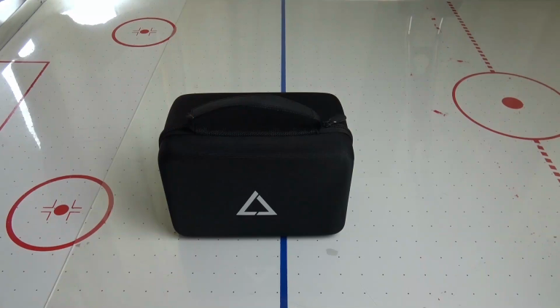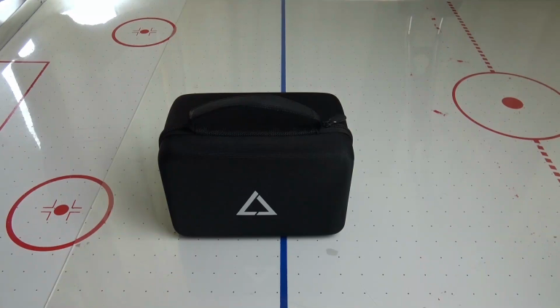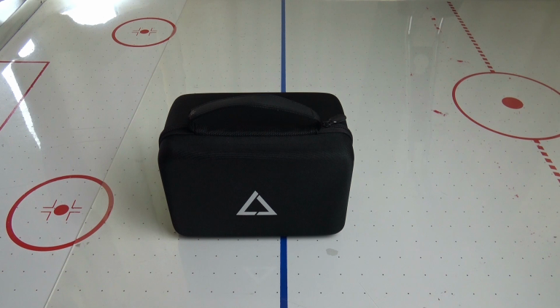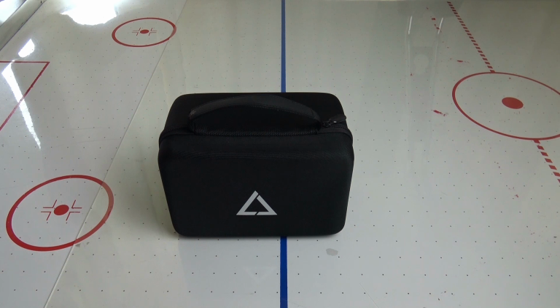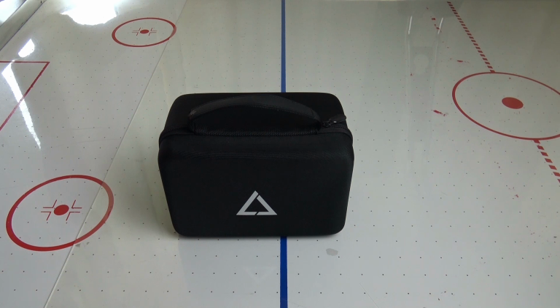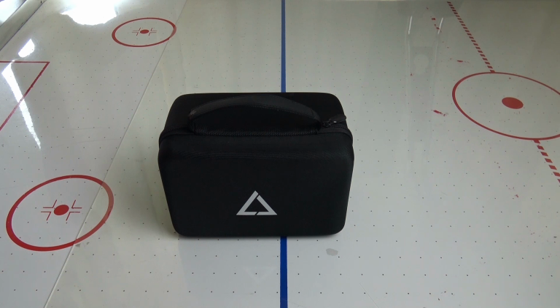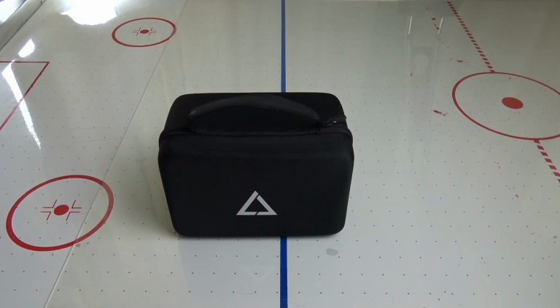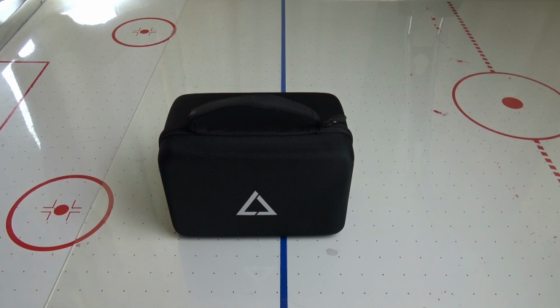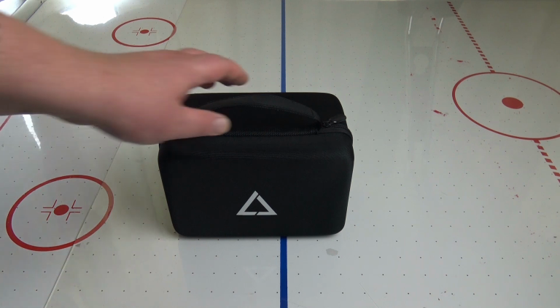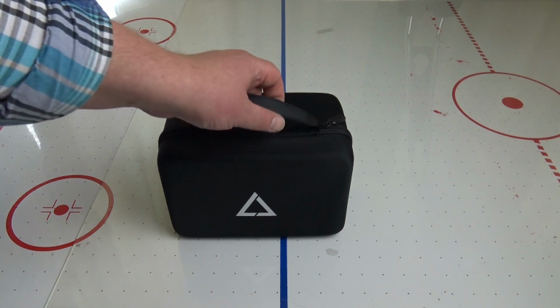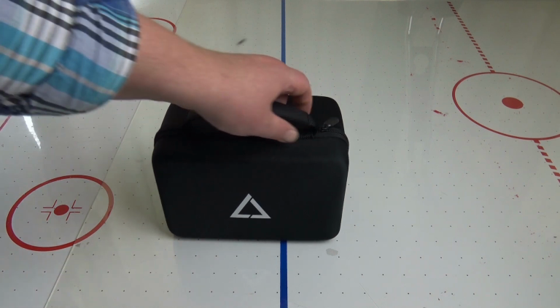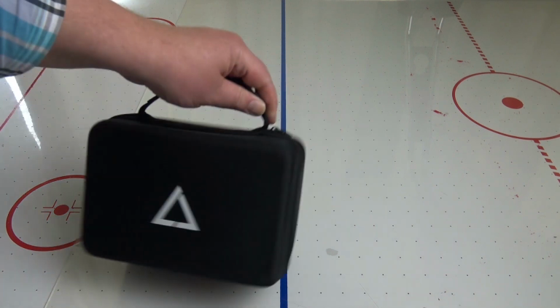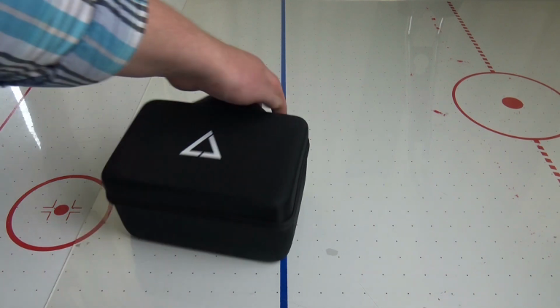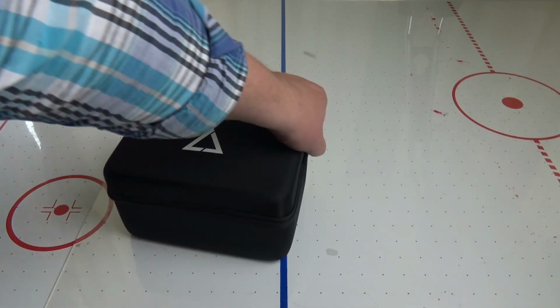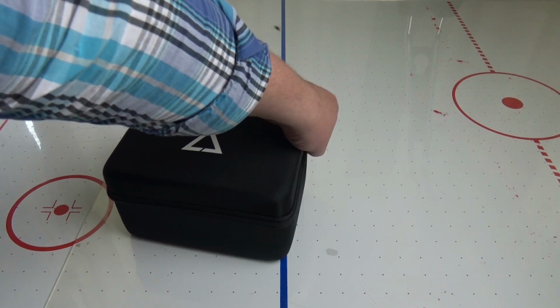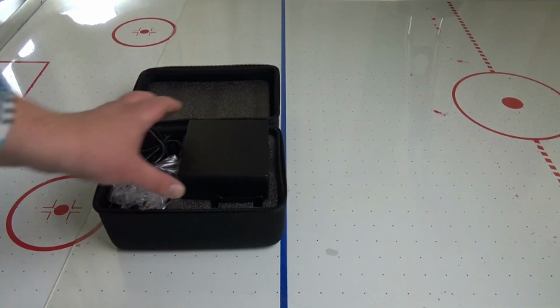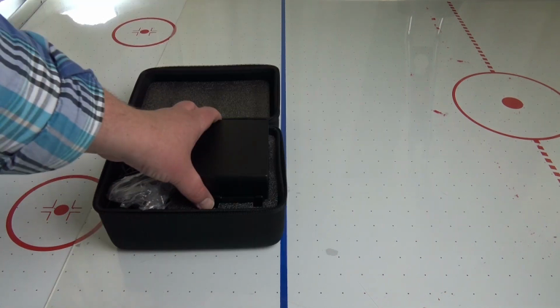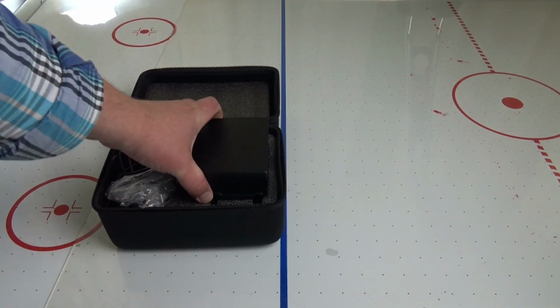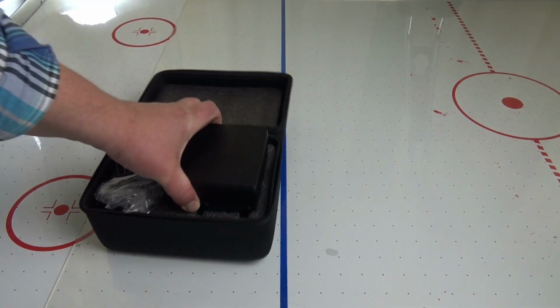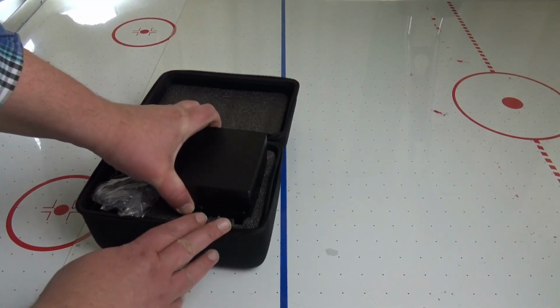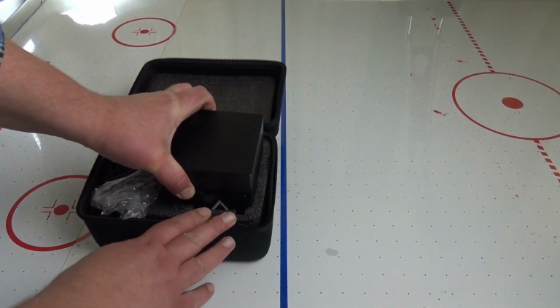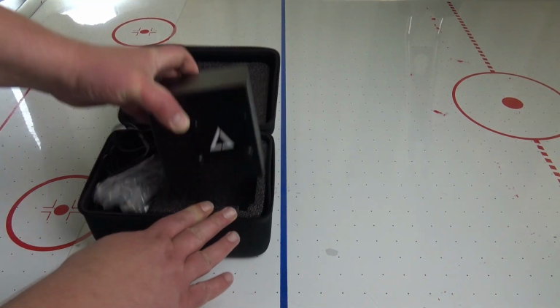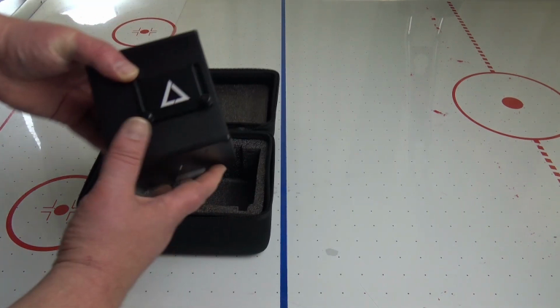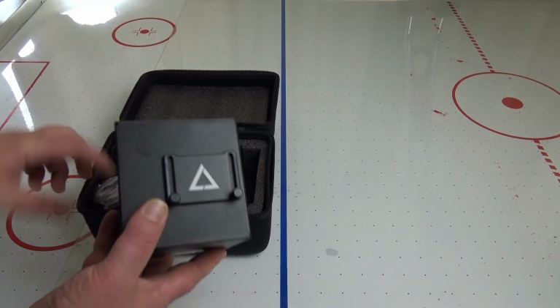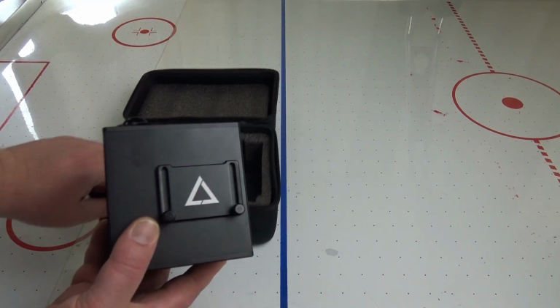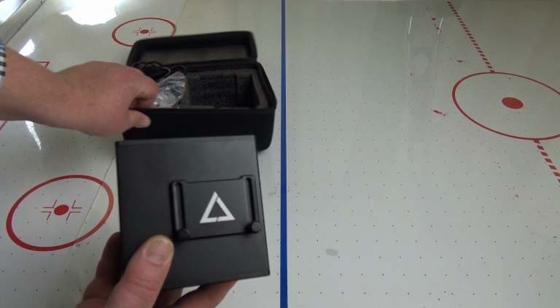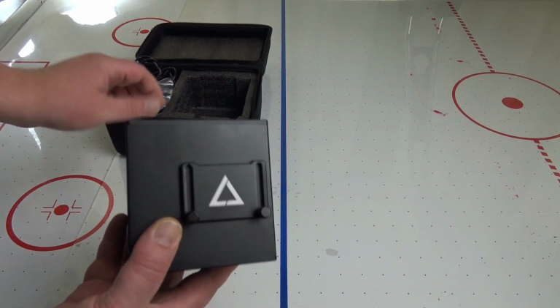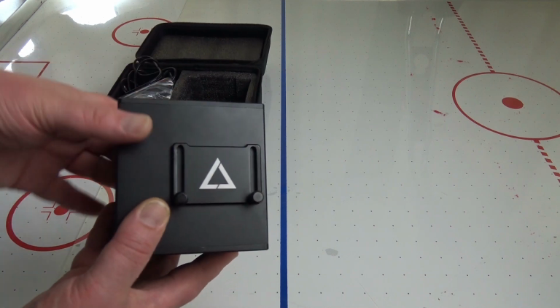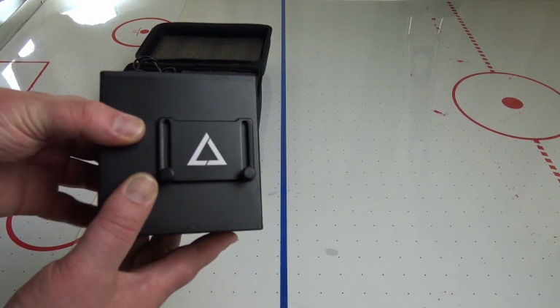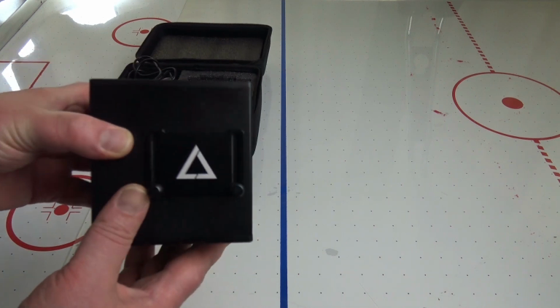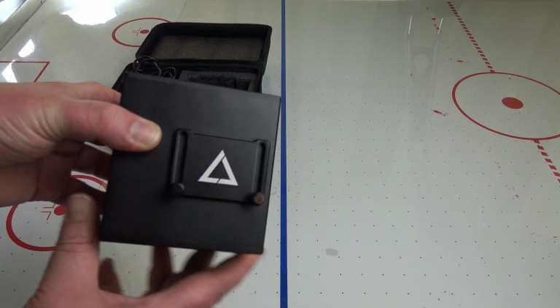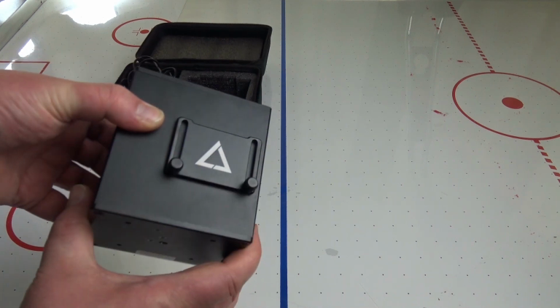Hello Internet! Welcome back! Today I'm going to take a look at this little device that came to me from a far away land. It is called the laser cube and it can do a lot of weird things.